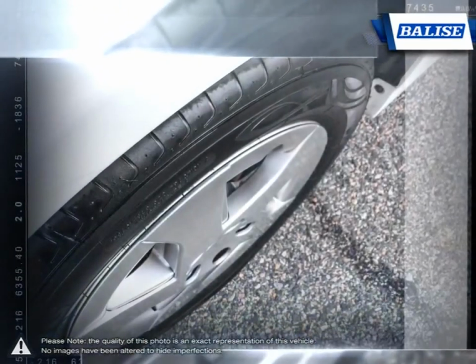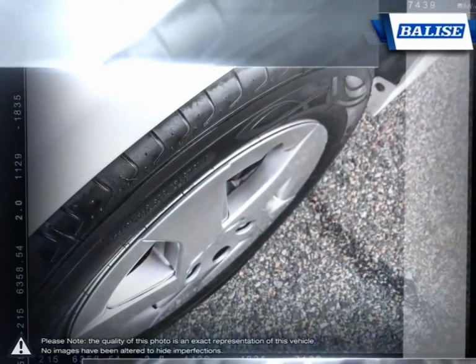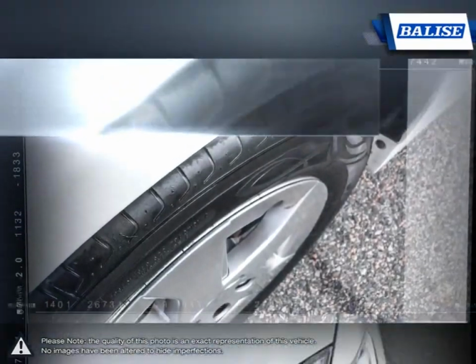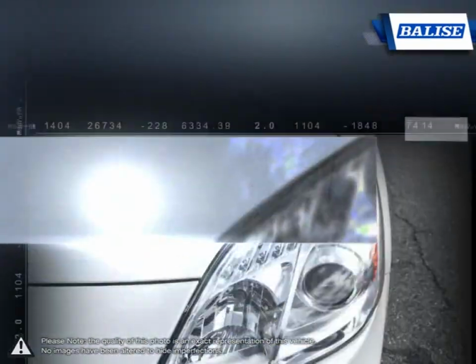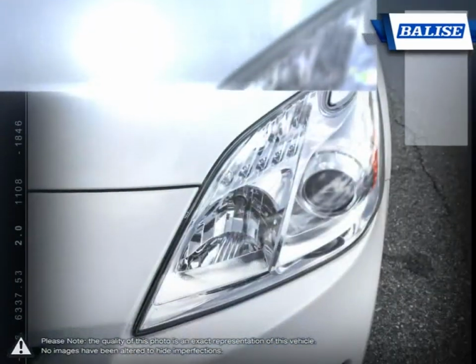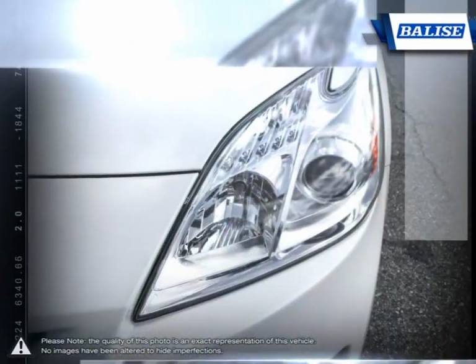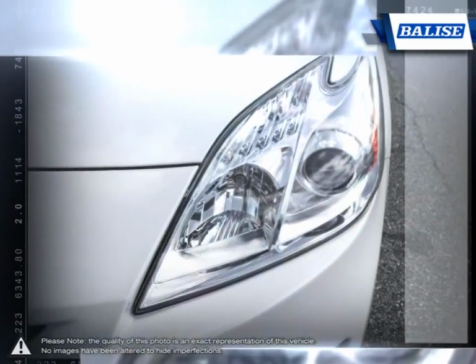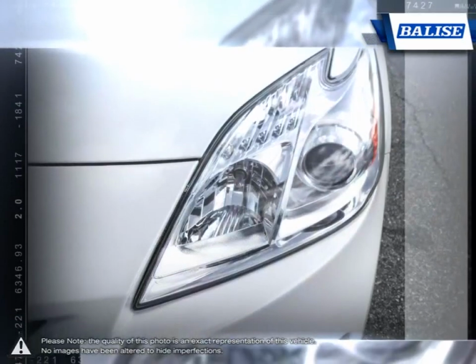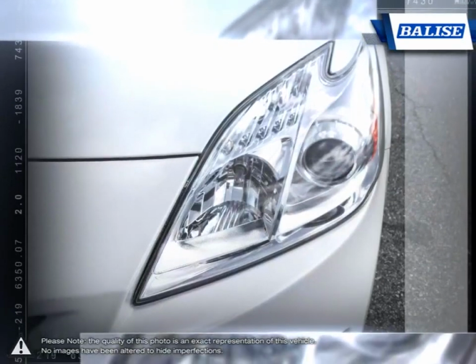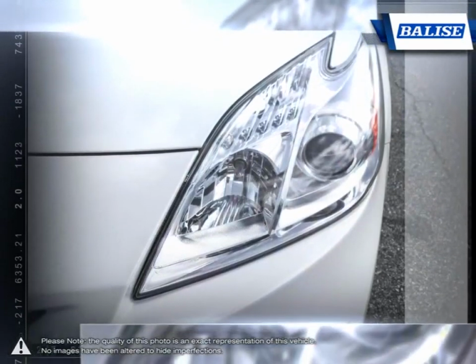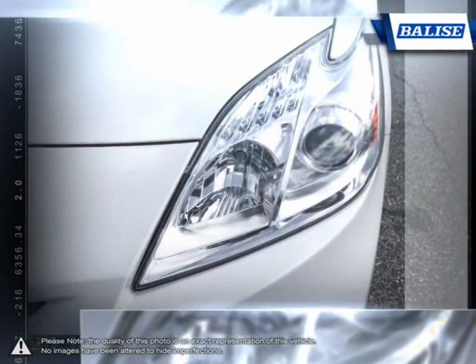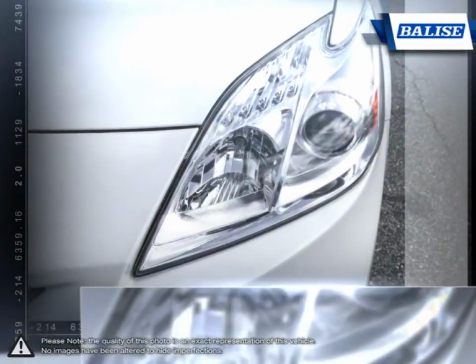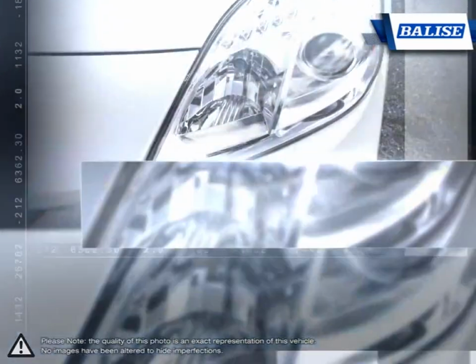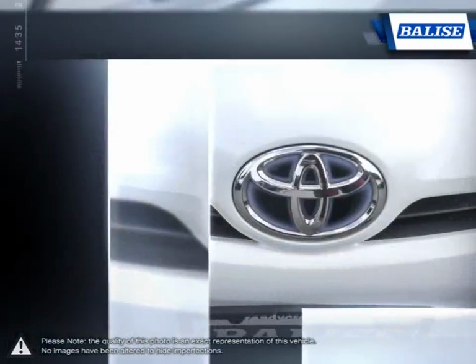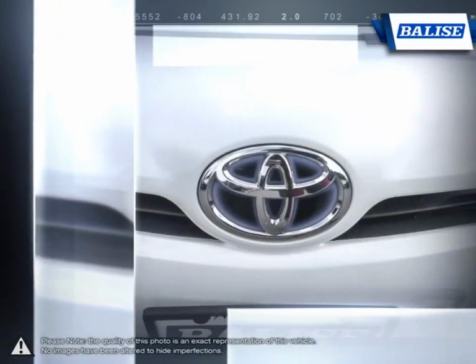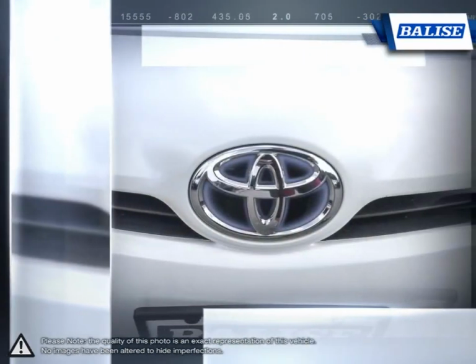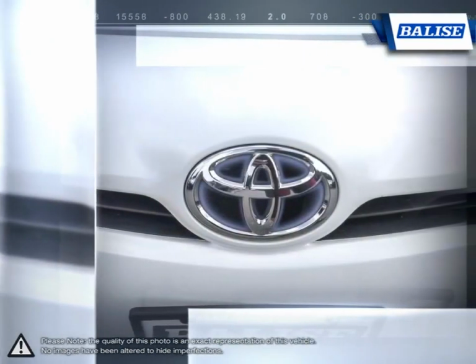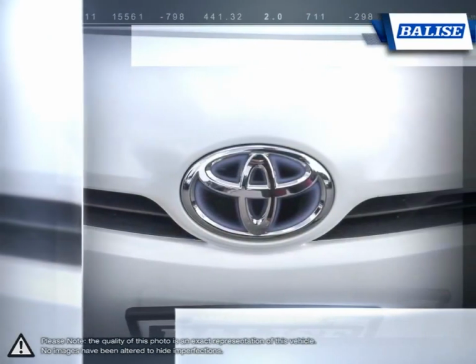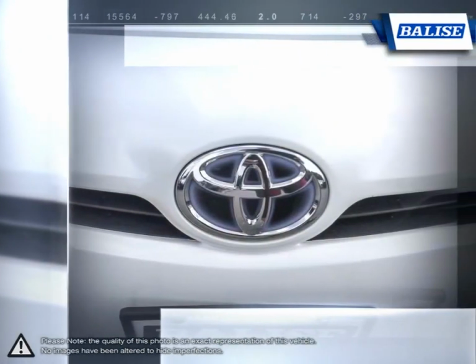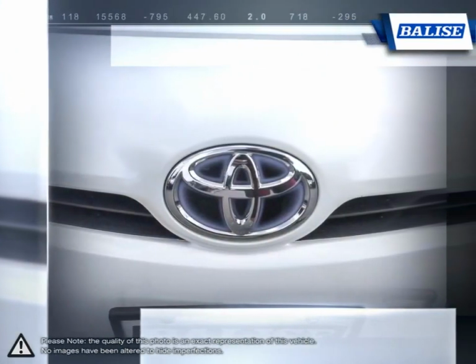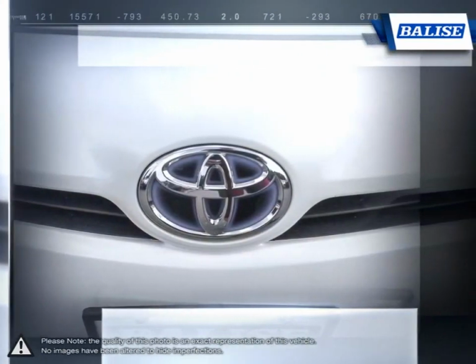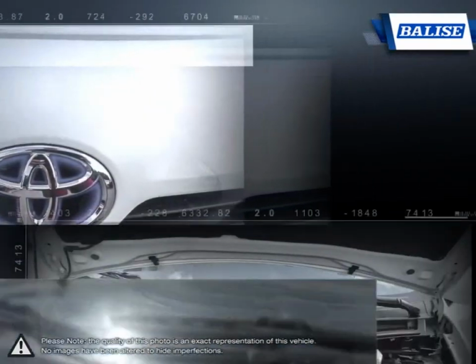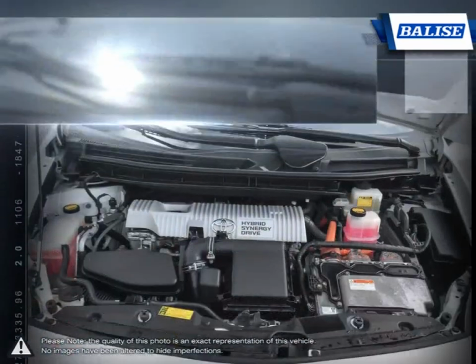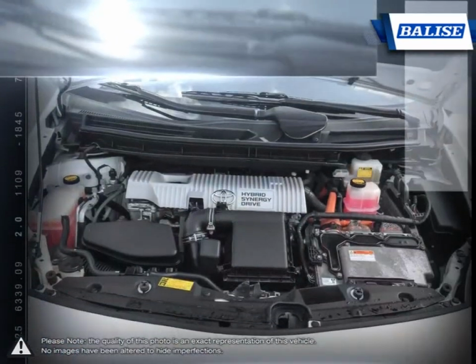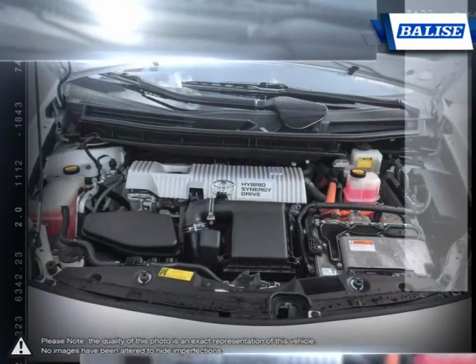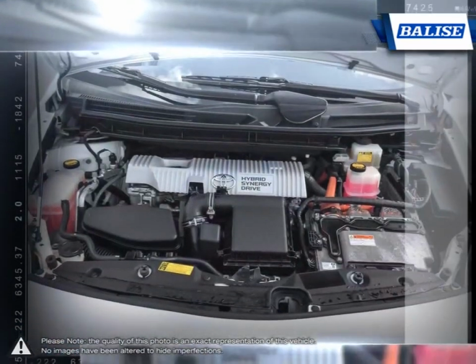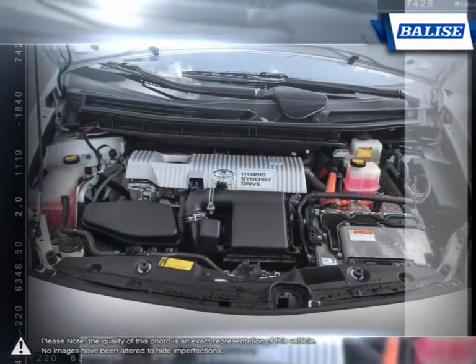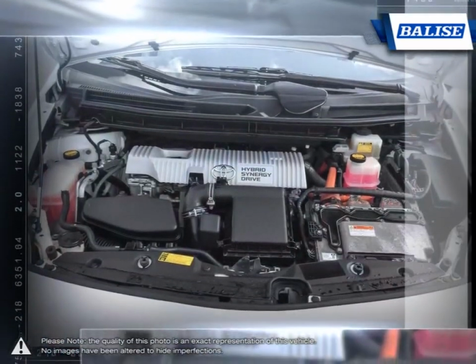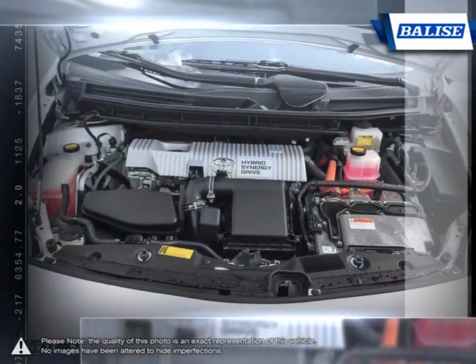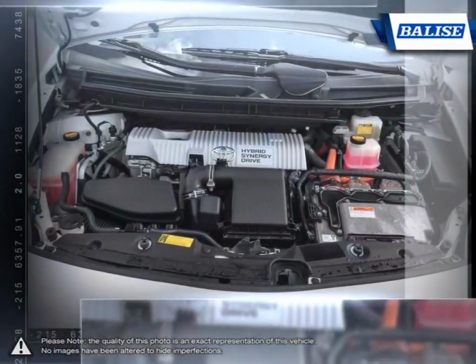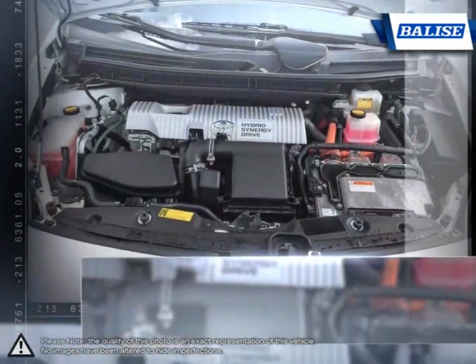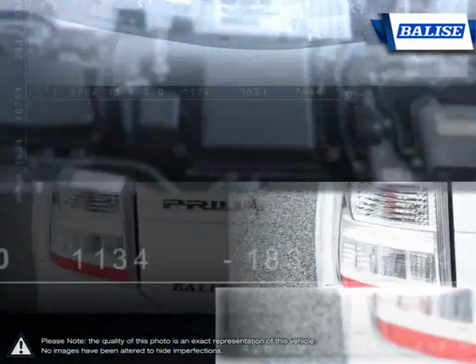This is thanks to the Prius's smooth delivery of power and light fuel. With stellar fuel economy and loads of easy-to-use features, the Prius remains one of the most competitive hybrids available.